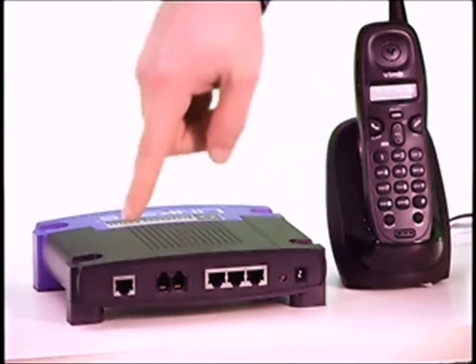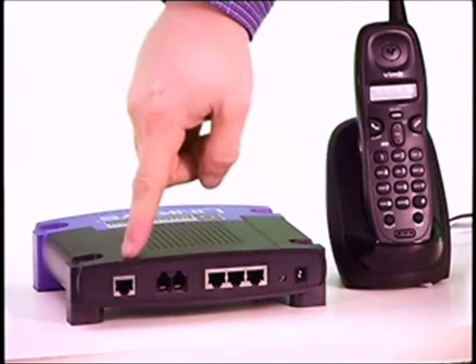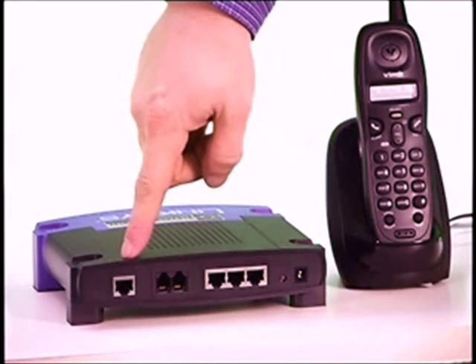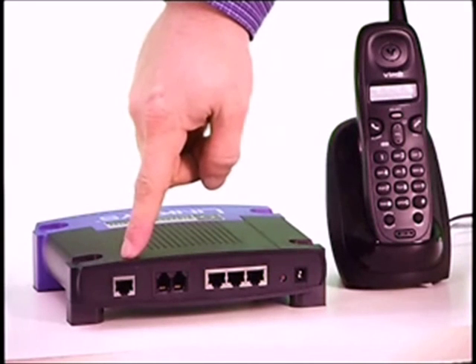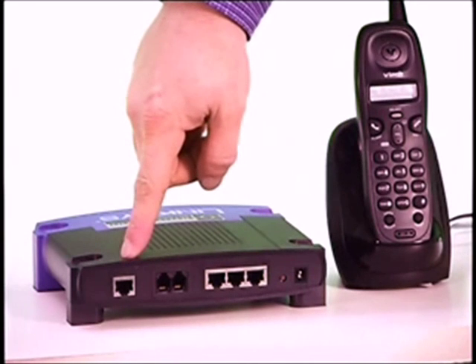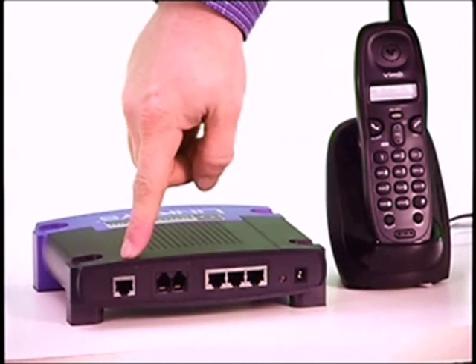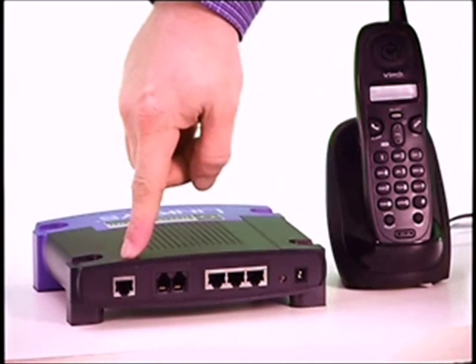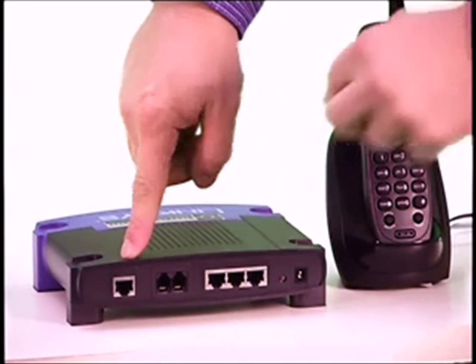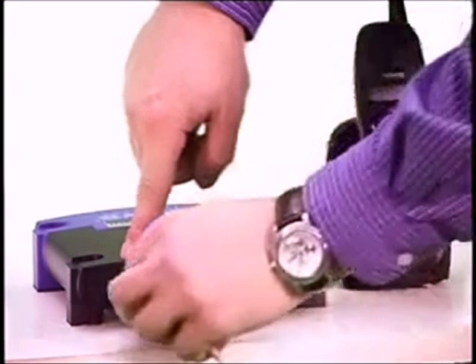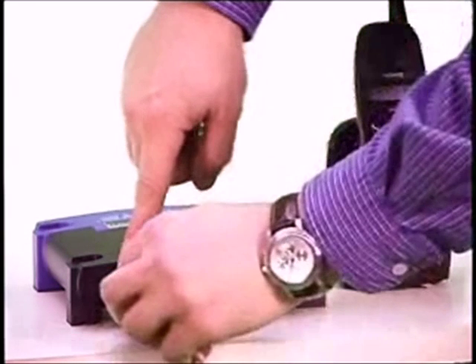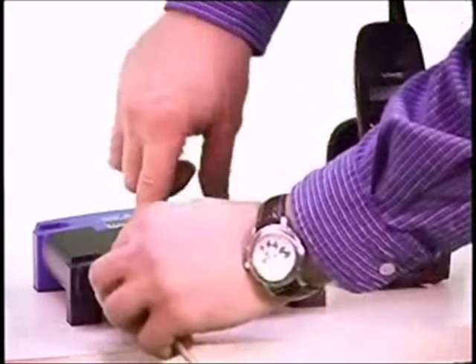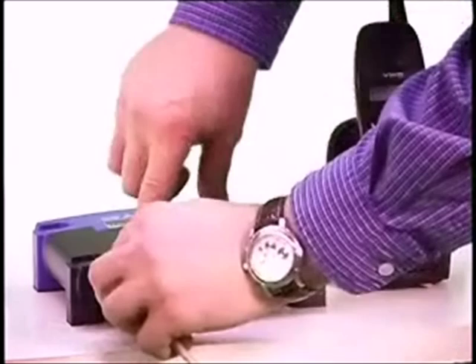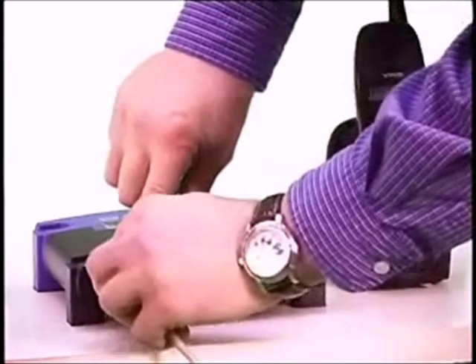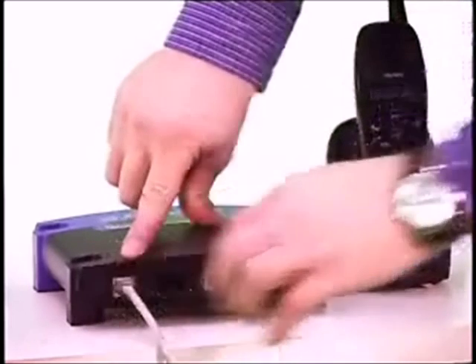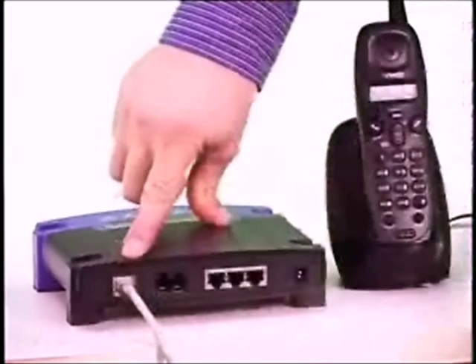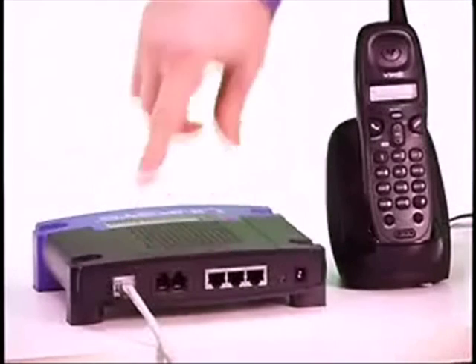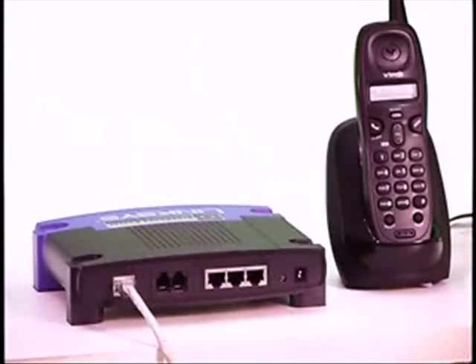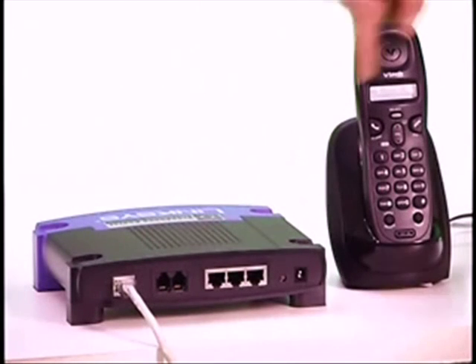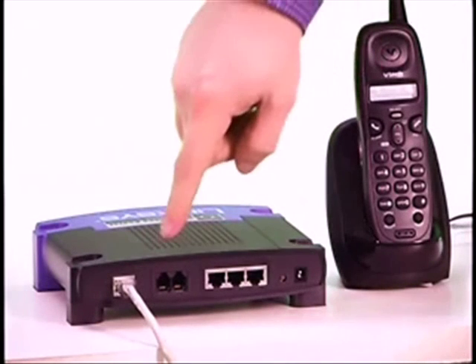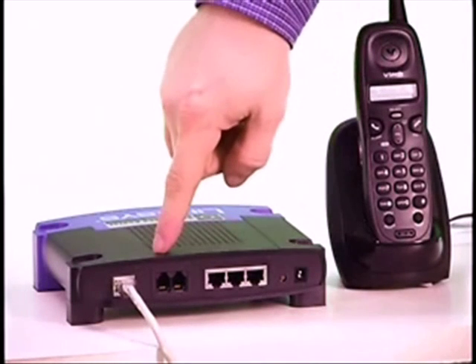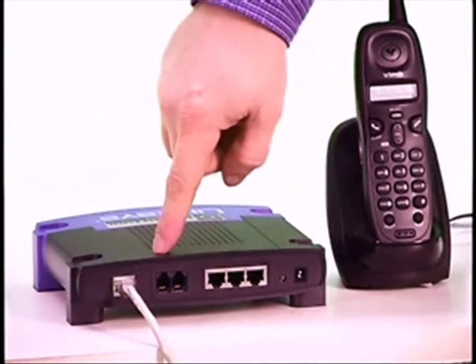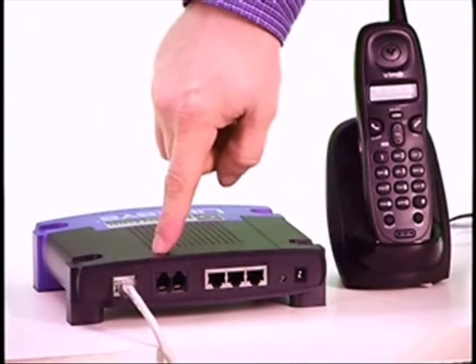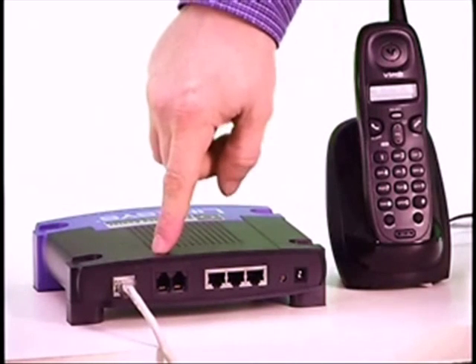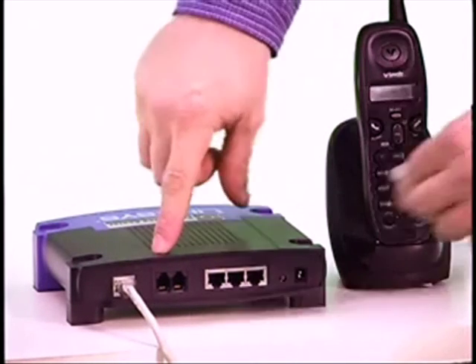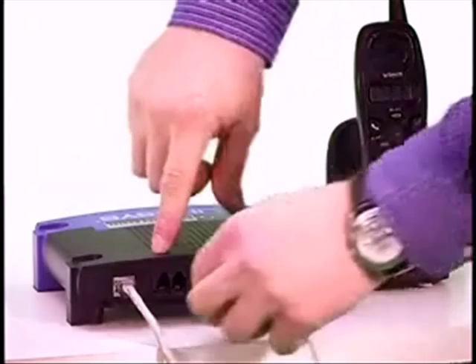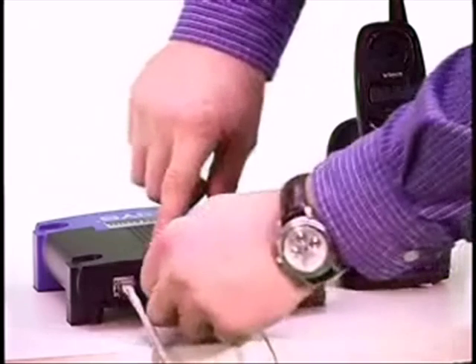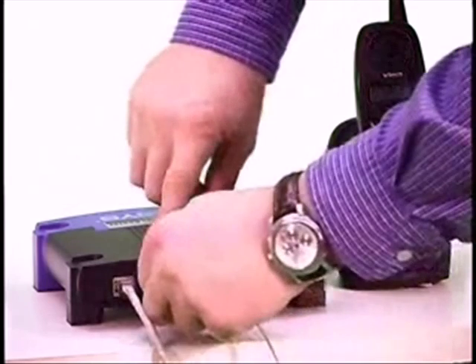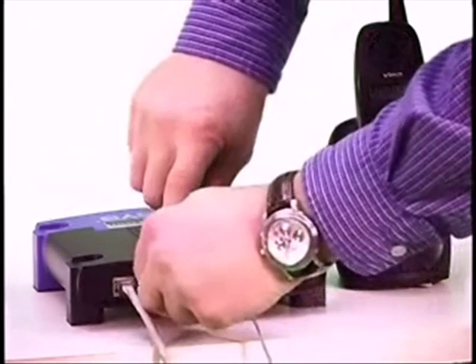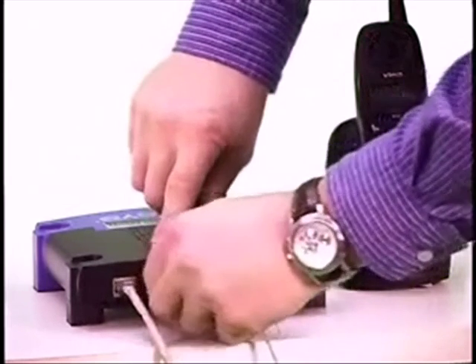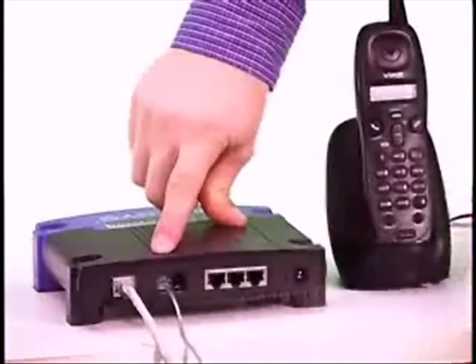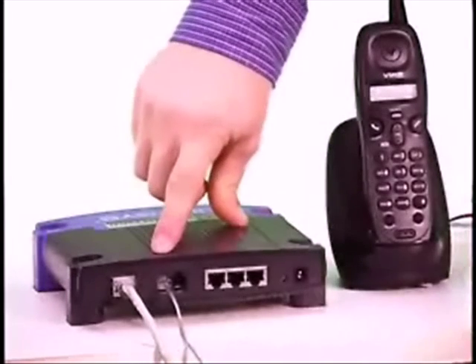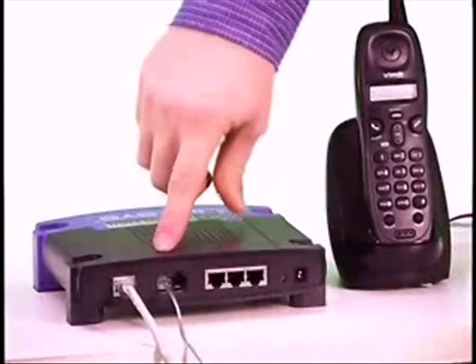First, insert the ethernet cable into the internet port on the back of your internet phone adapter. Next, plug your home phone into the port labeled Phone 1 on the back of your internet phone adapter.